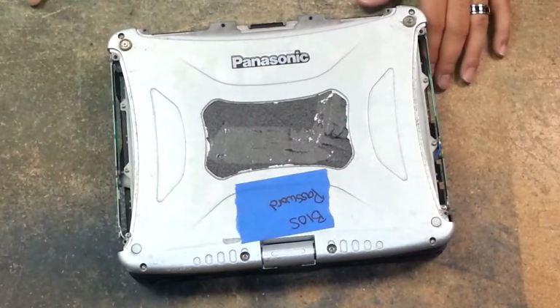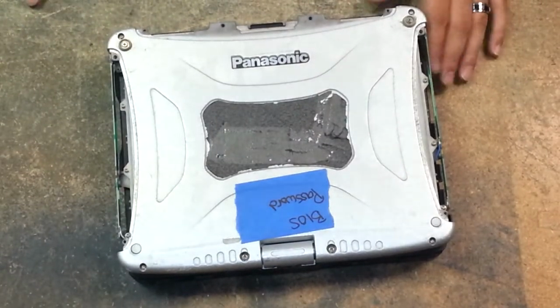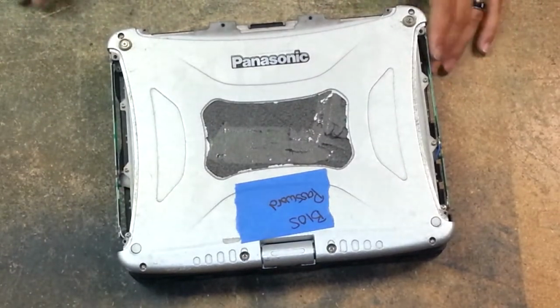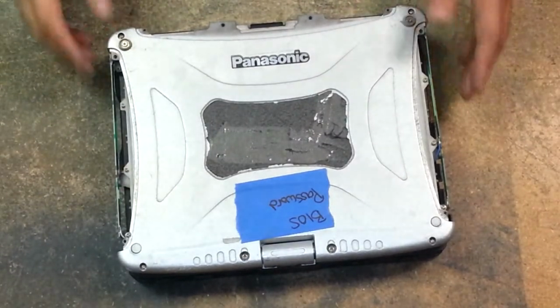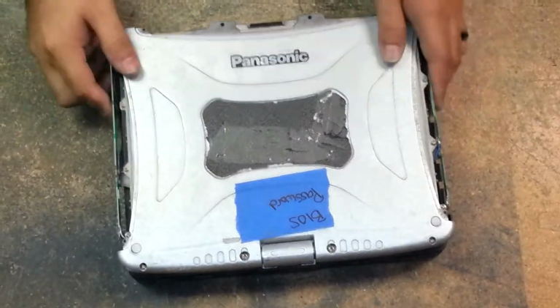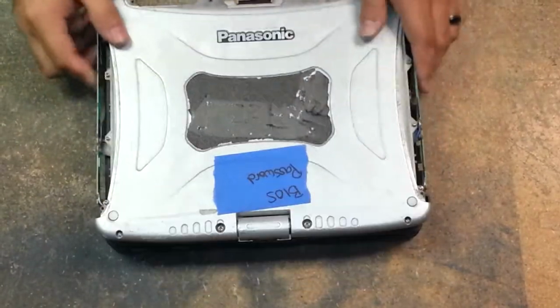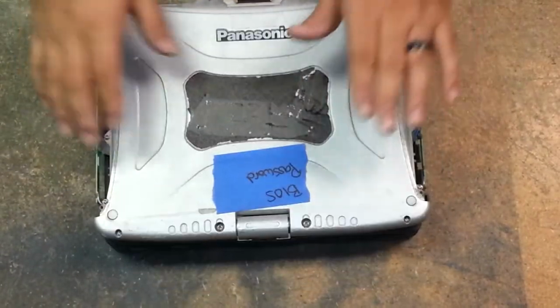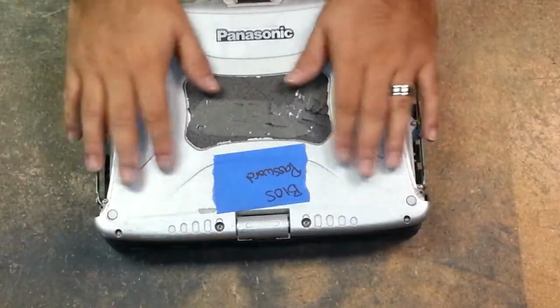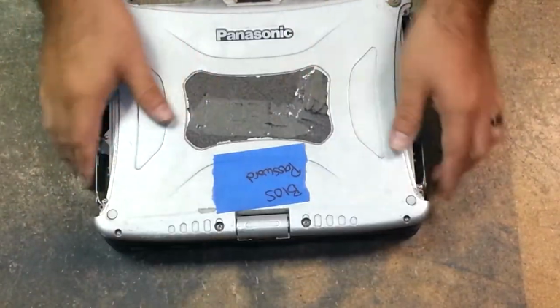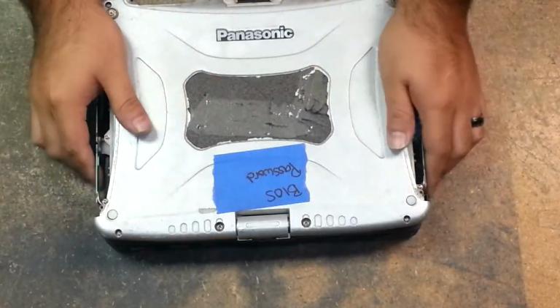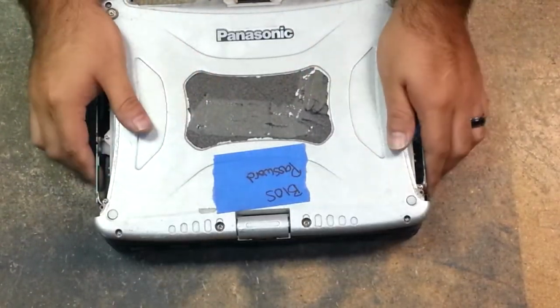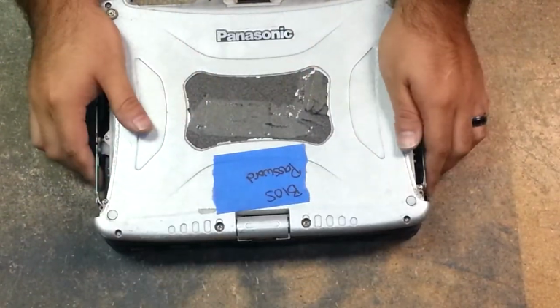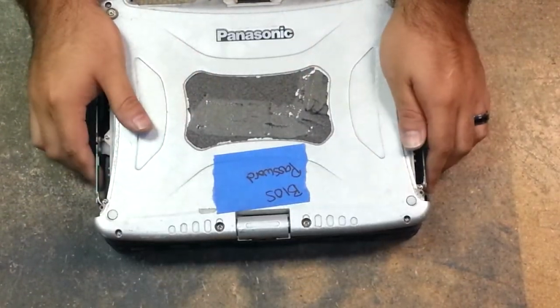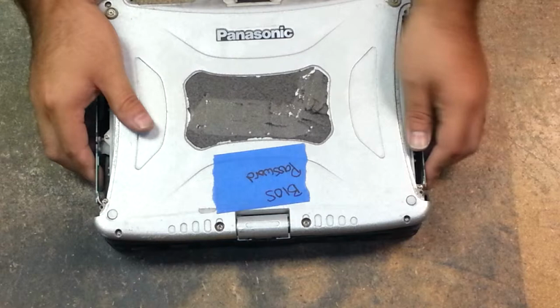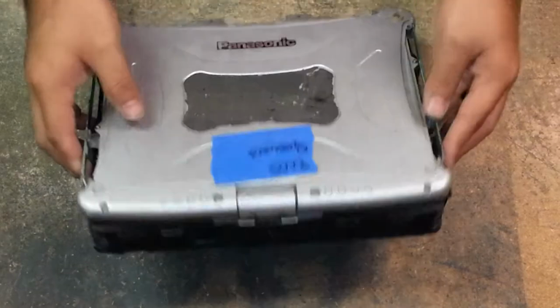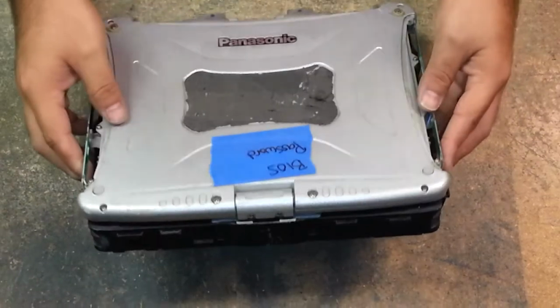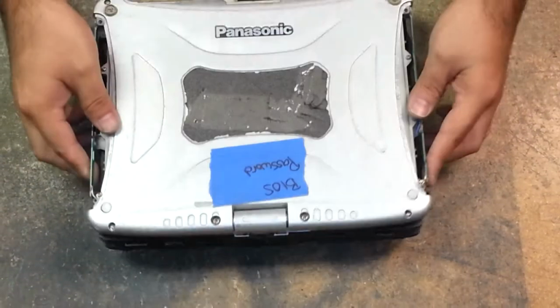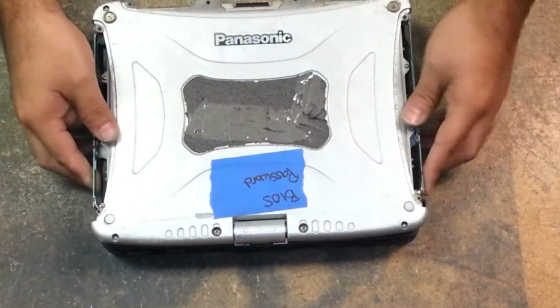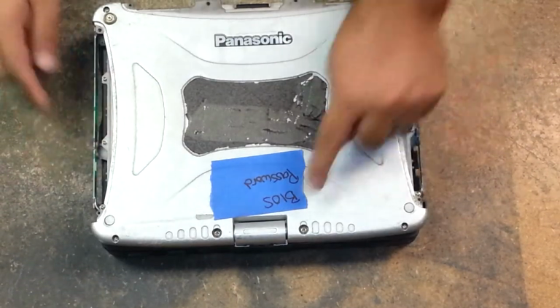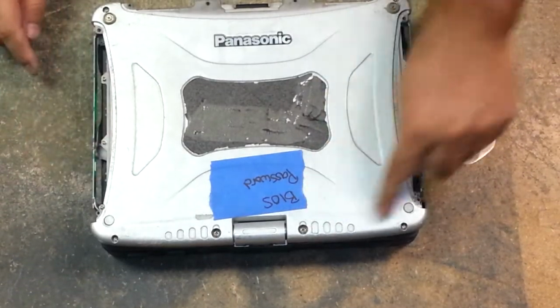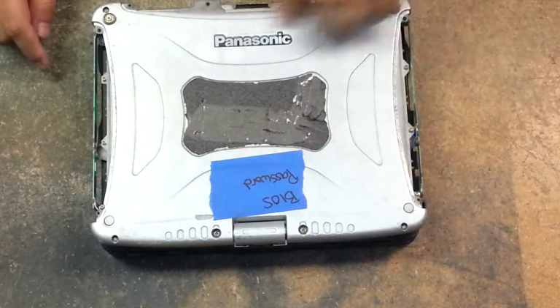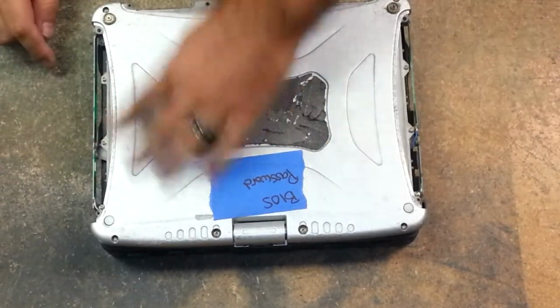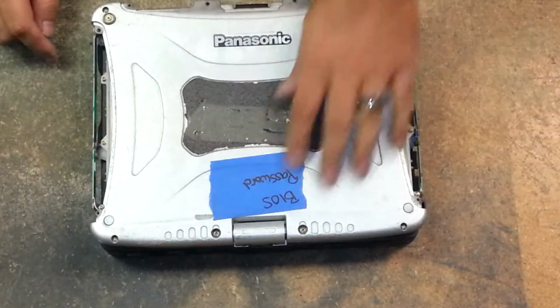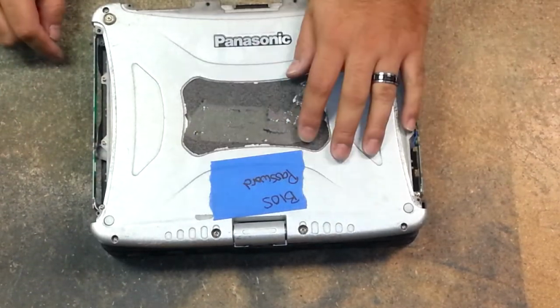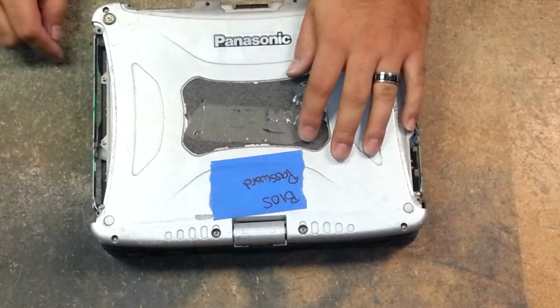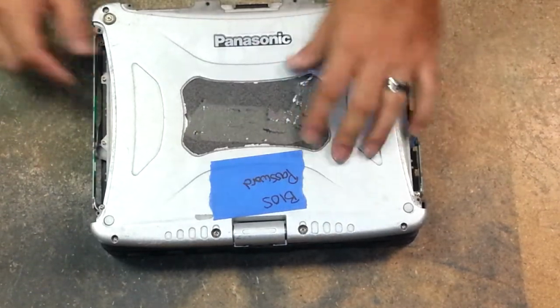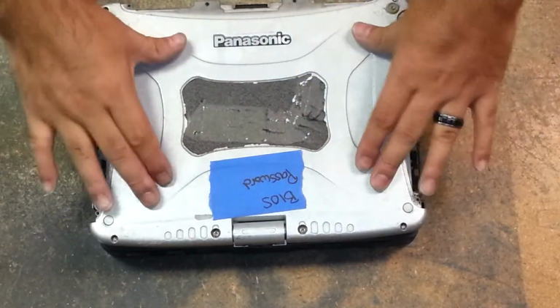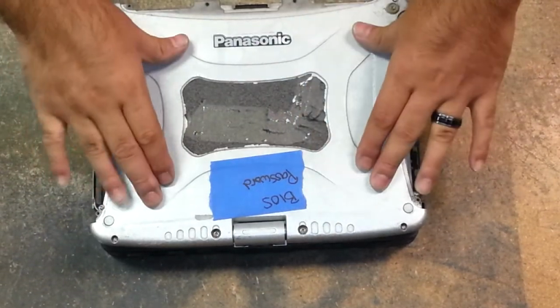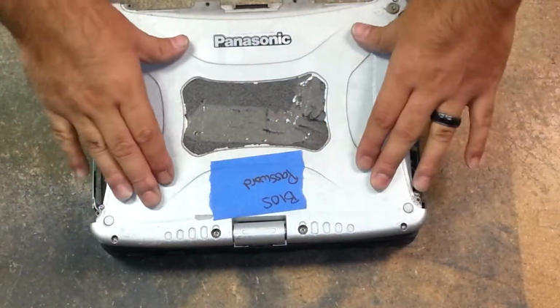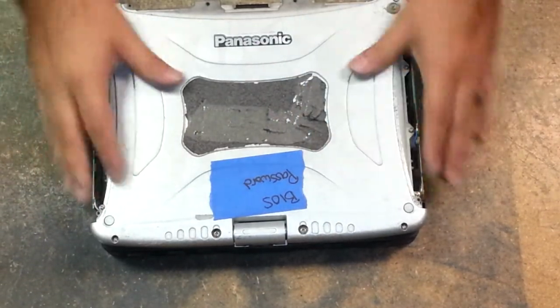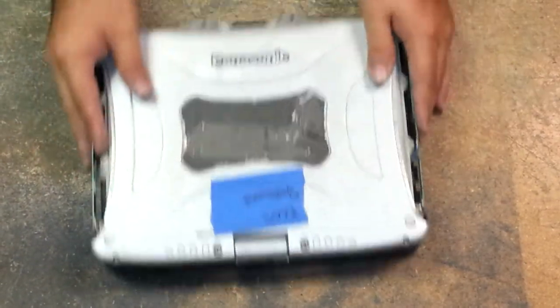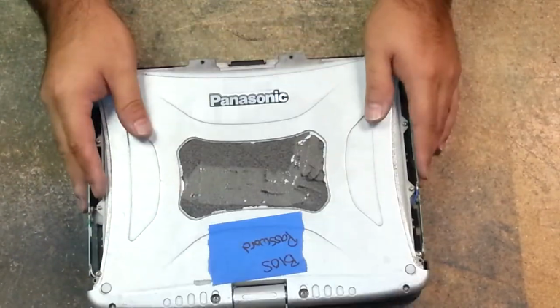All right, so today on the CF-19 we're going to remove the lid — the top cover of your LCD.